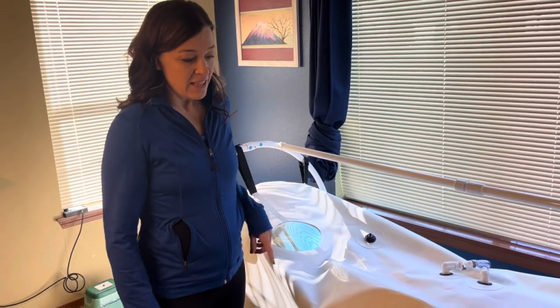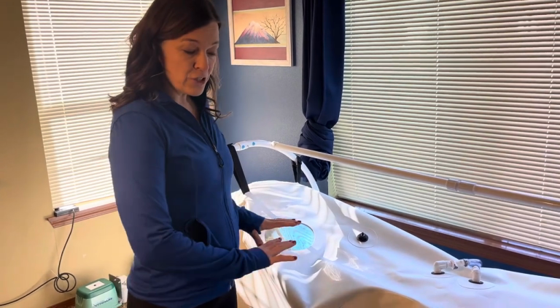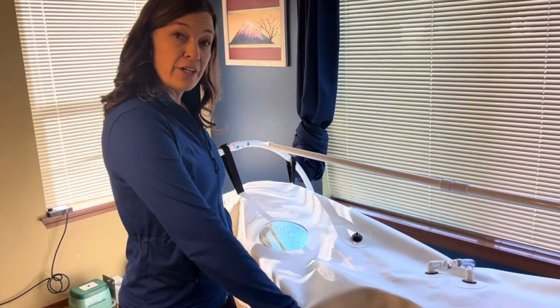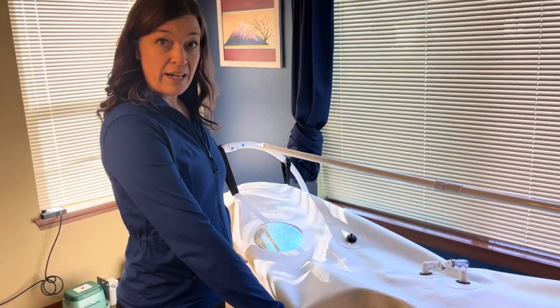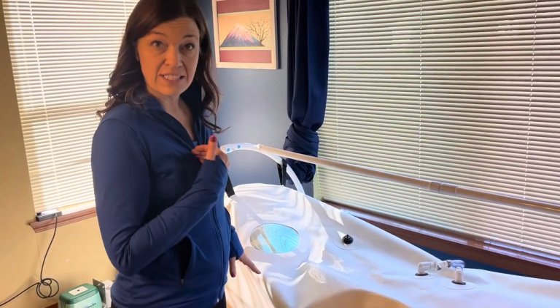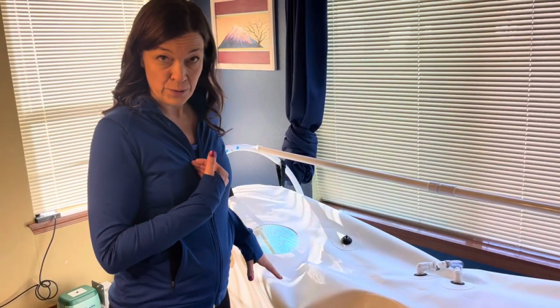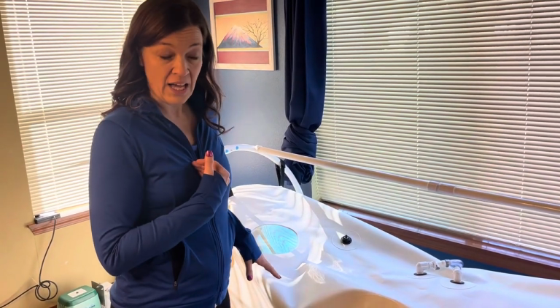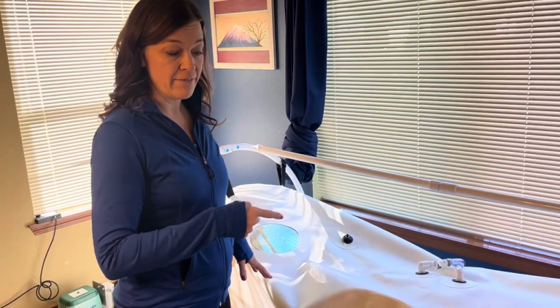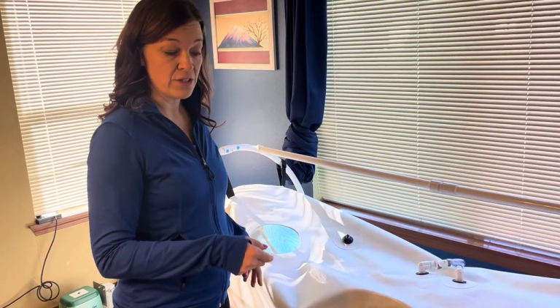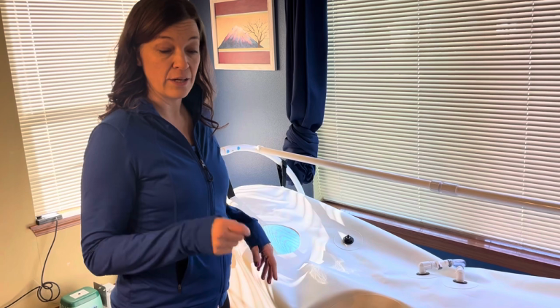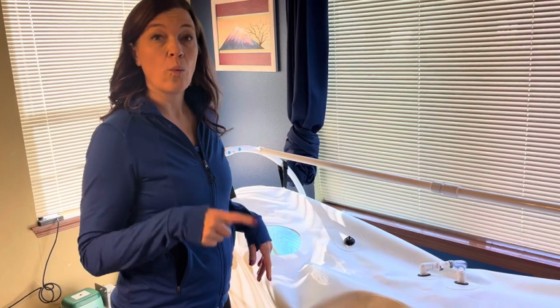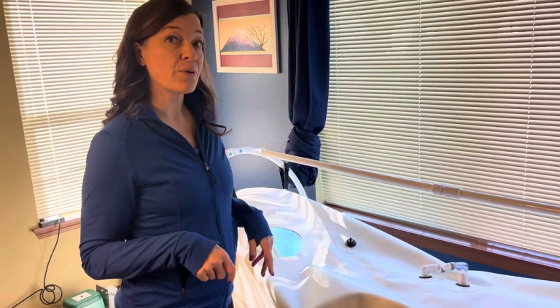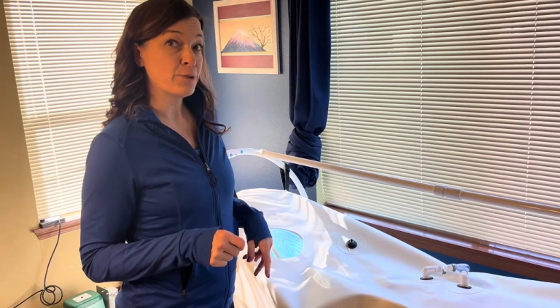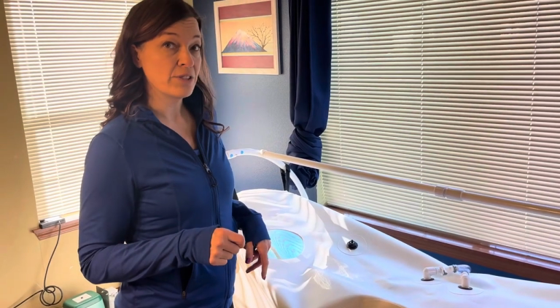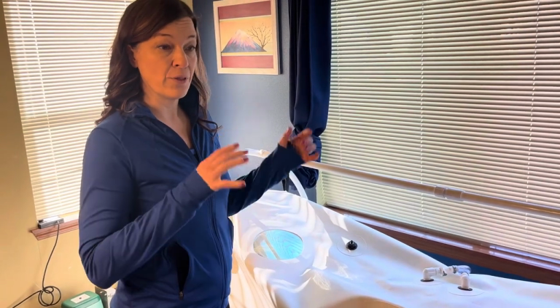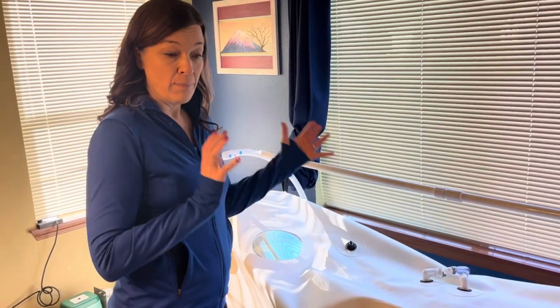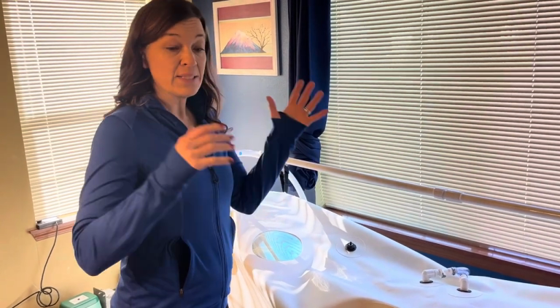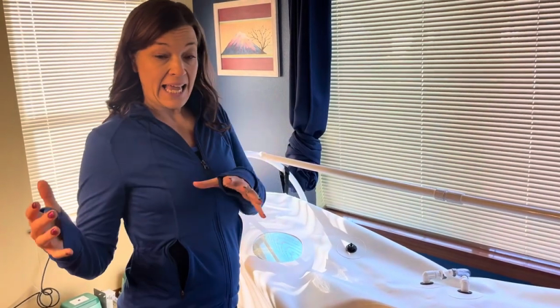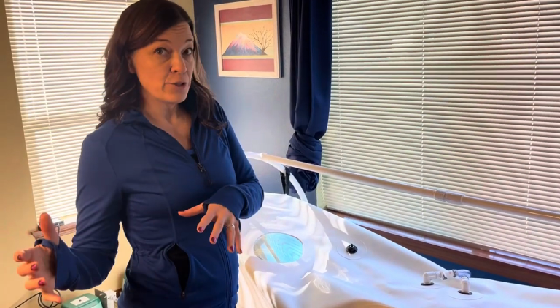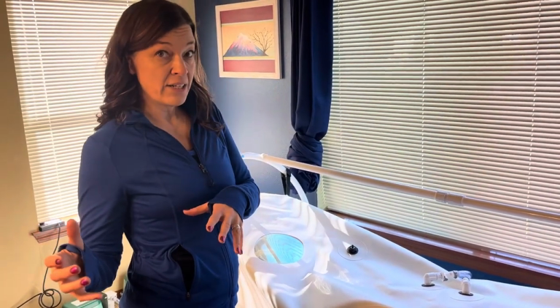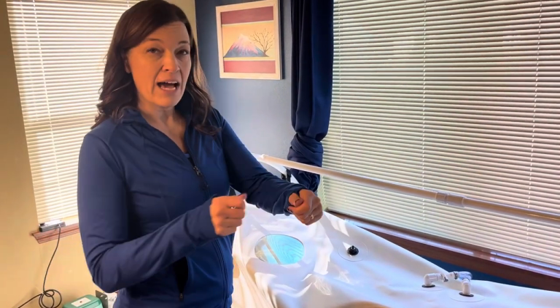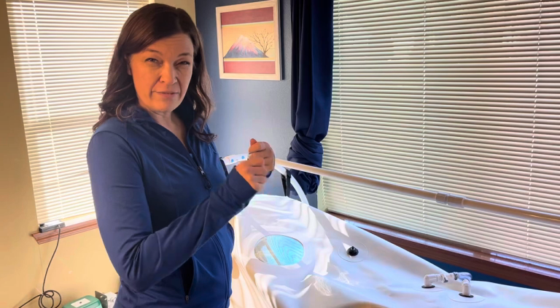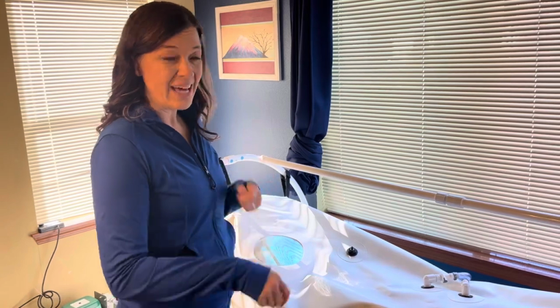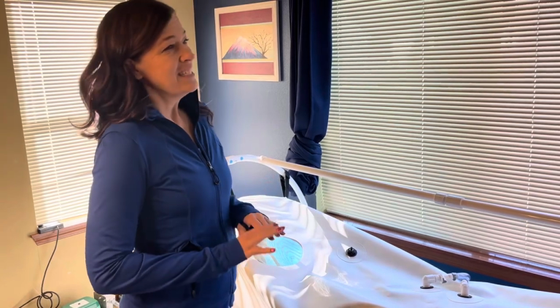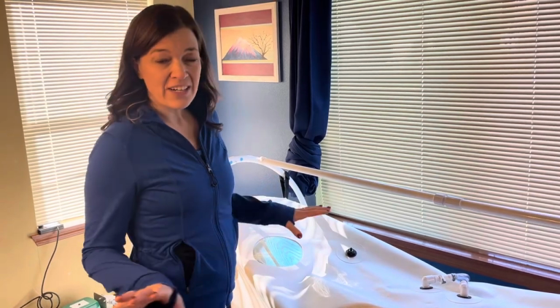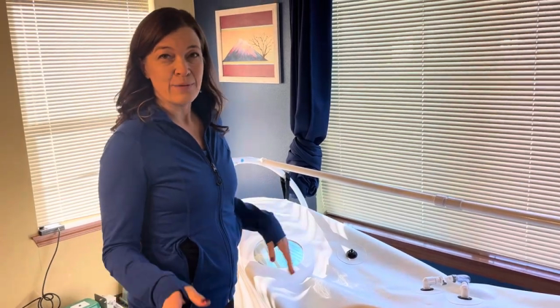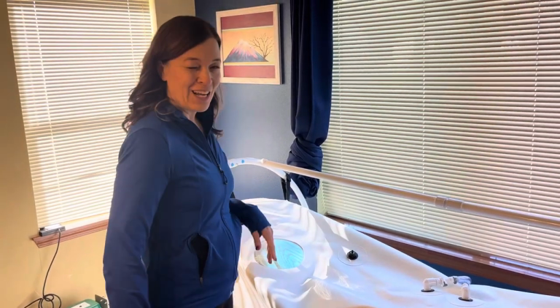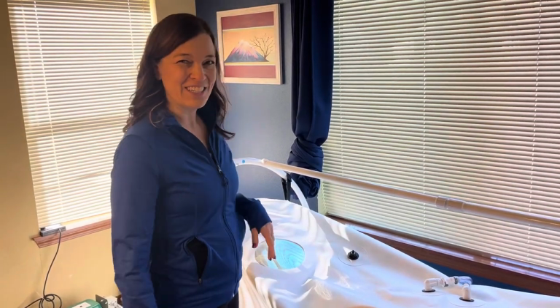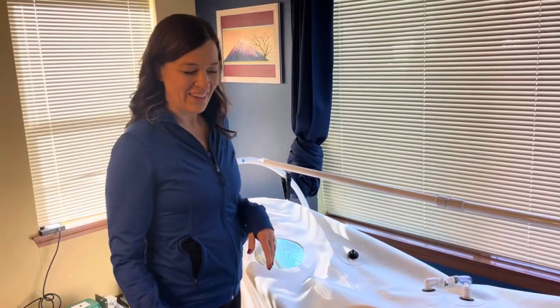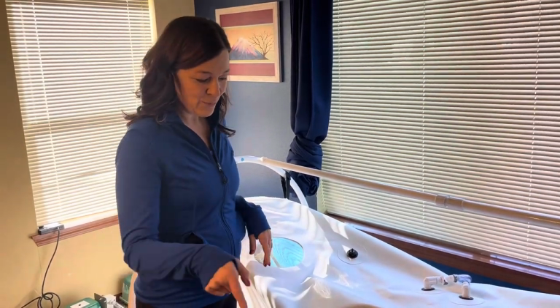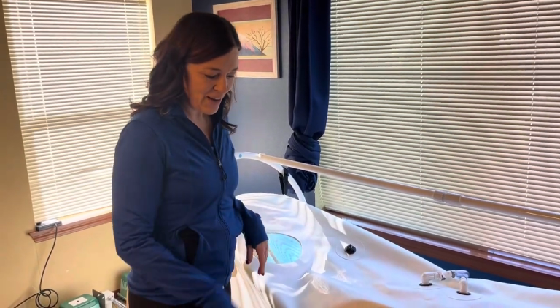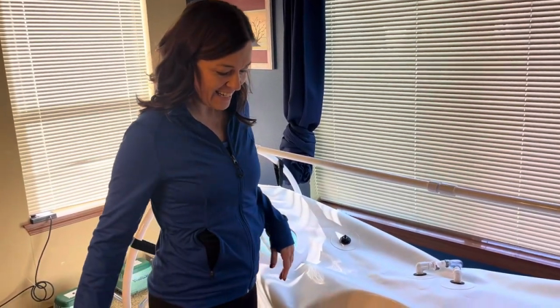The zippers are configured right now for self-use. I have videos on 123HBOT — both my website and my YouTube channel — on how to reconfigure that. Very easy, but that's not what this video is about. I just want to show you how I get in.